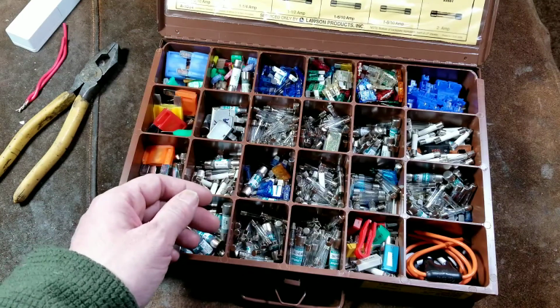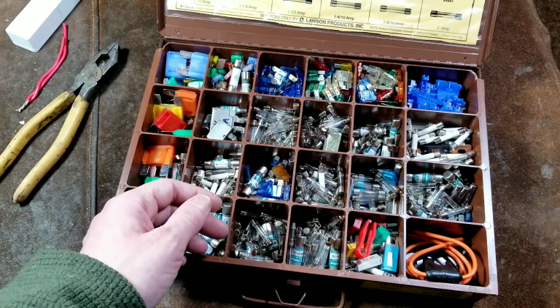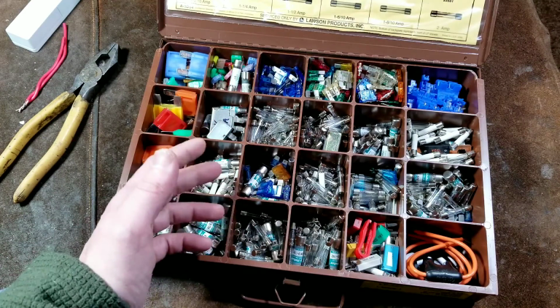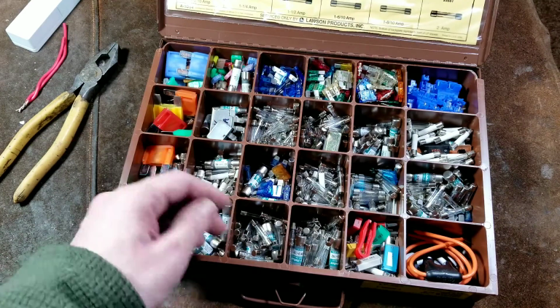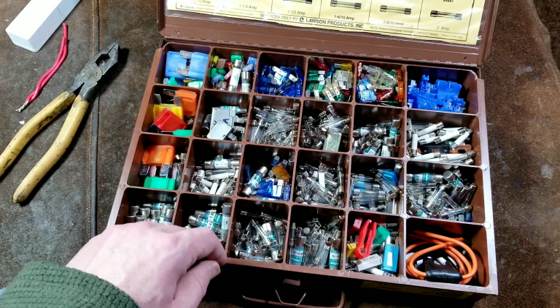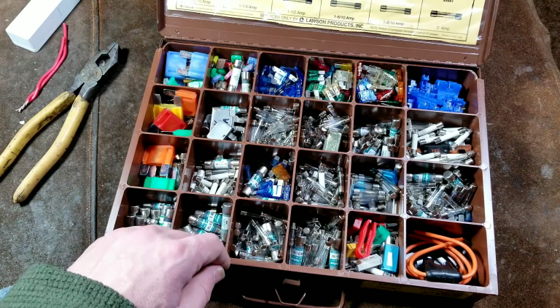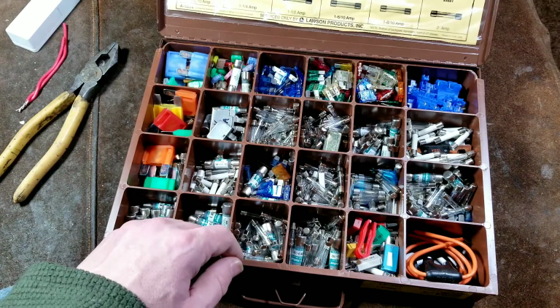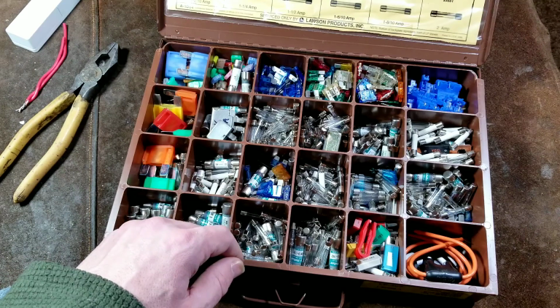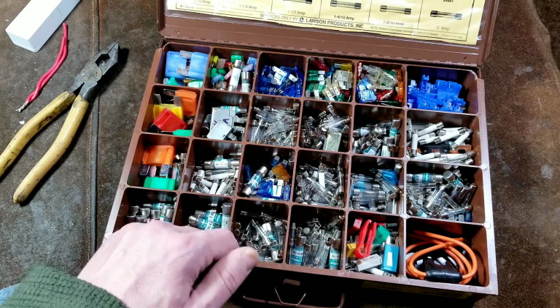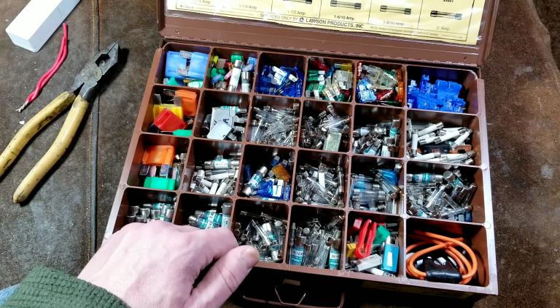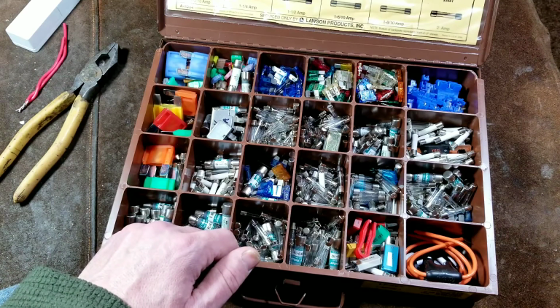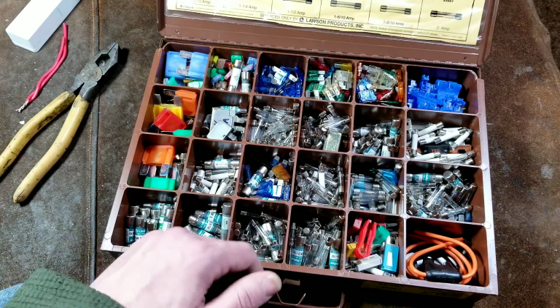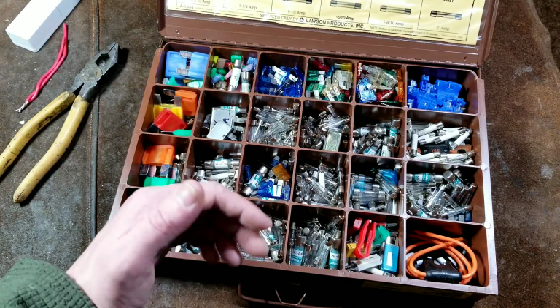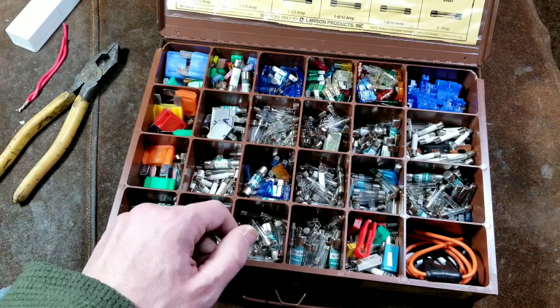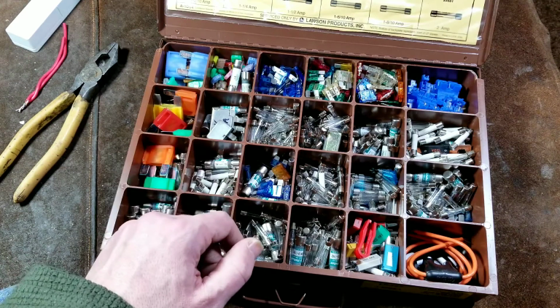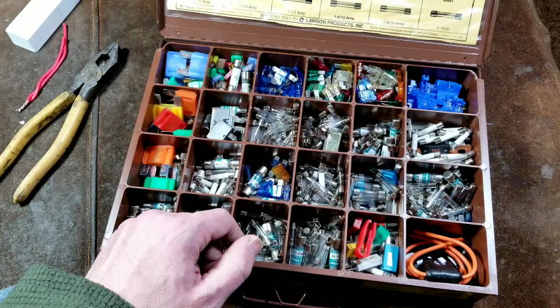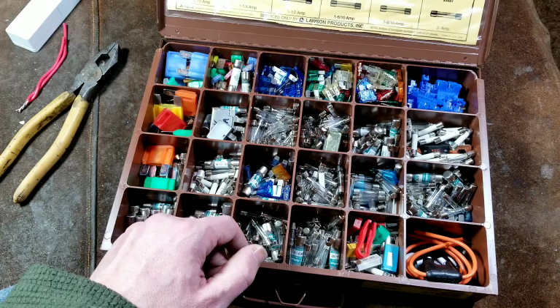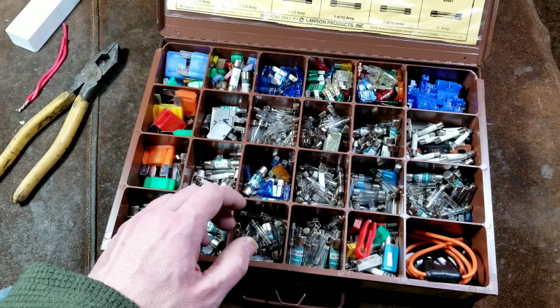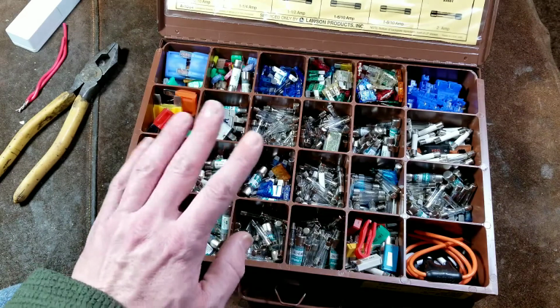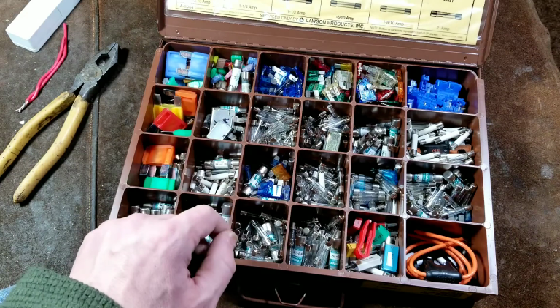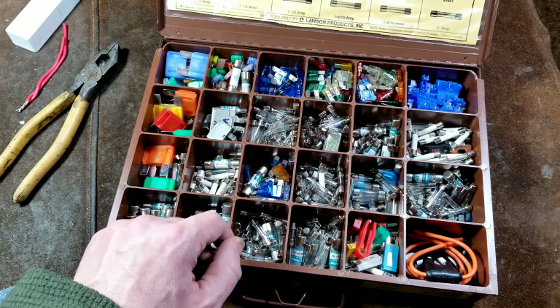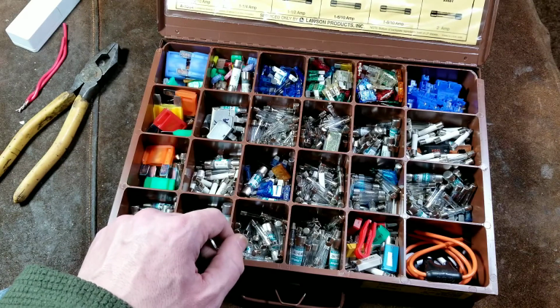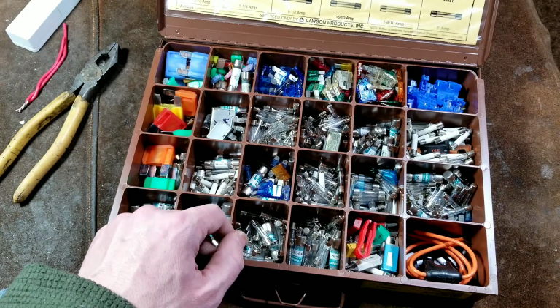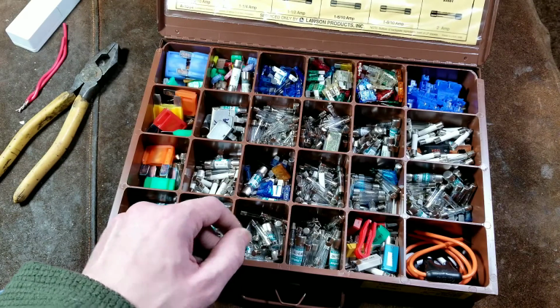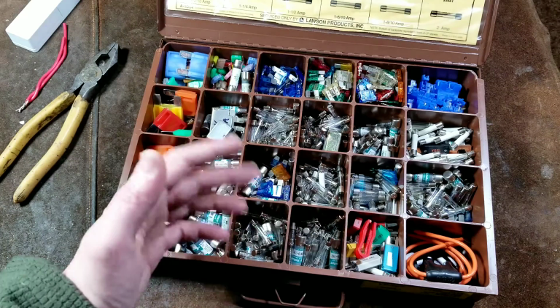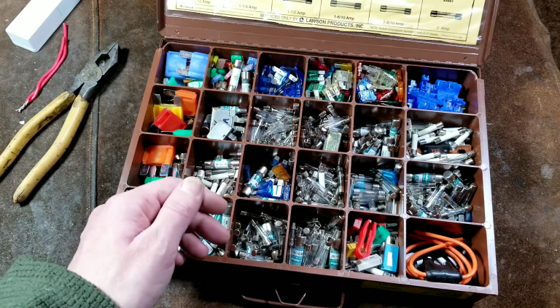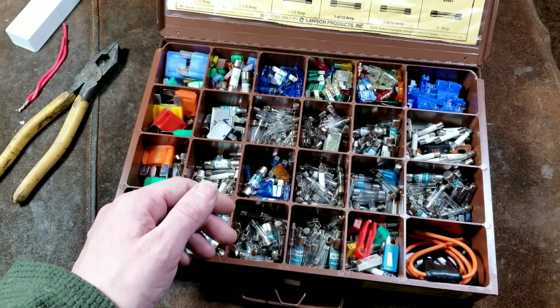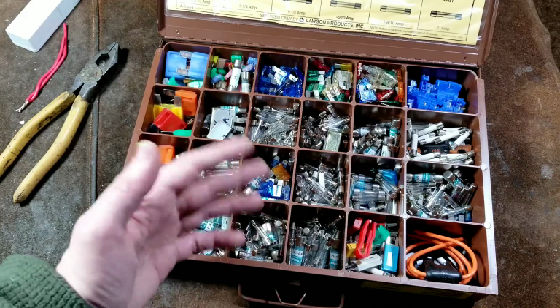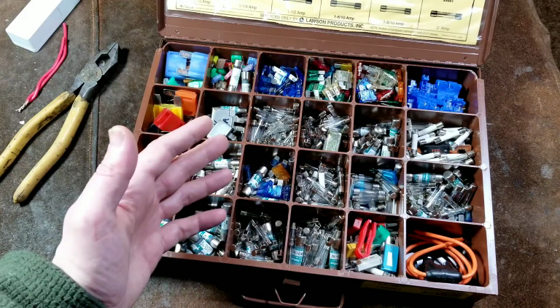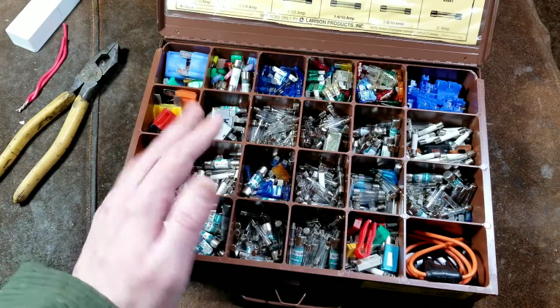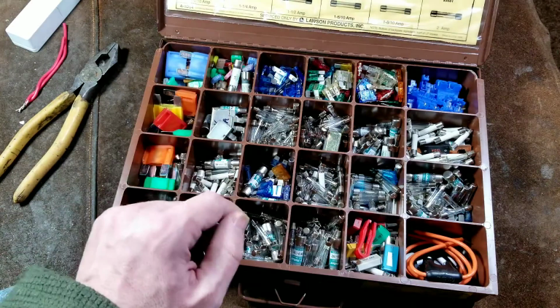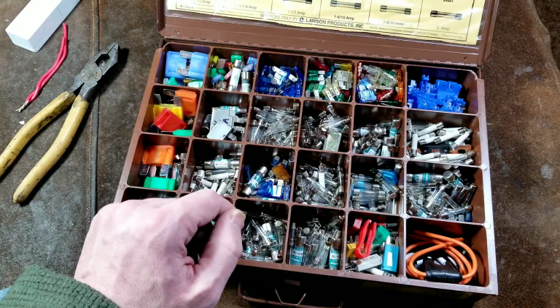Anyway, that's the end of this fuse video. I certainly have plenty more videos coming up, and I really appreciate everybody who's been subscribing. If you haven't subscribed to the Caddis Maximus channel, please do subscribe. Until next time, Caddis Maximus out.